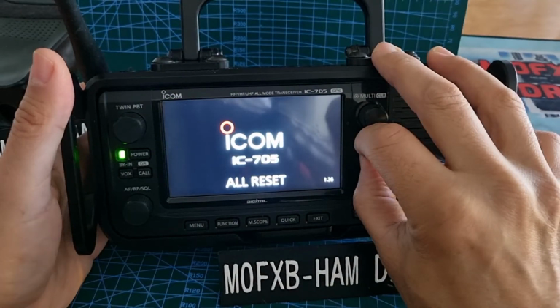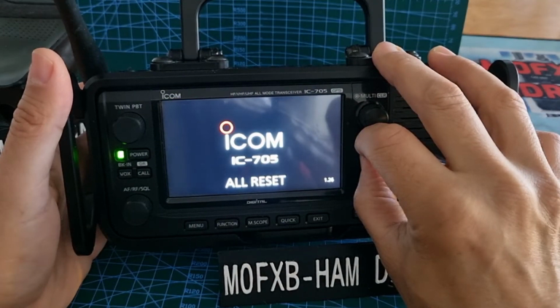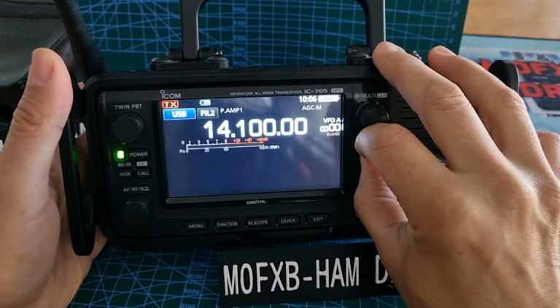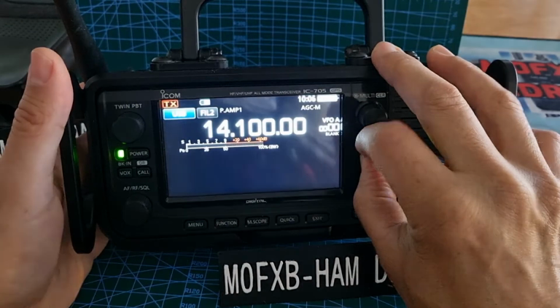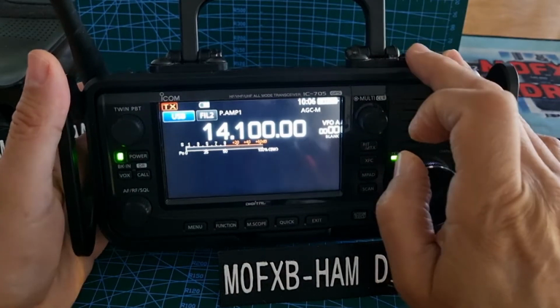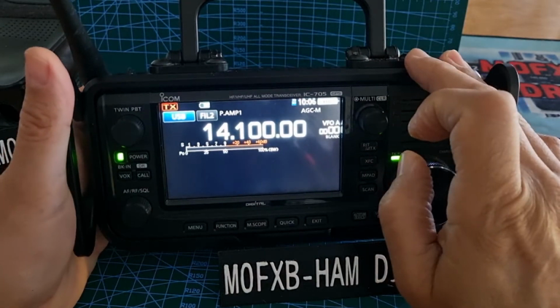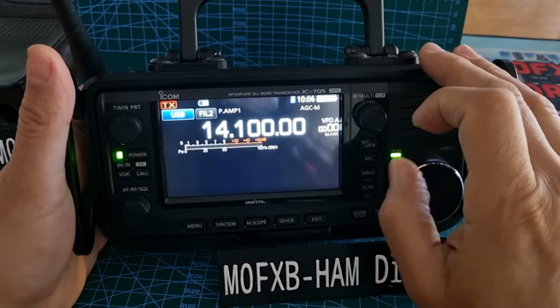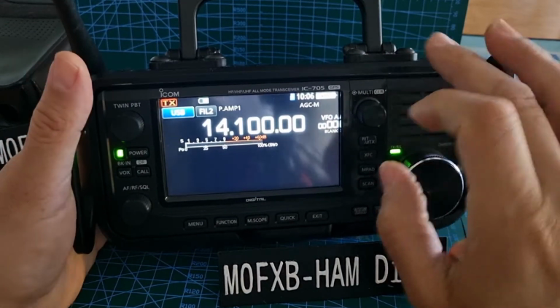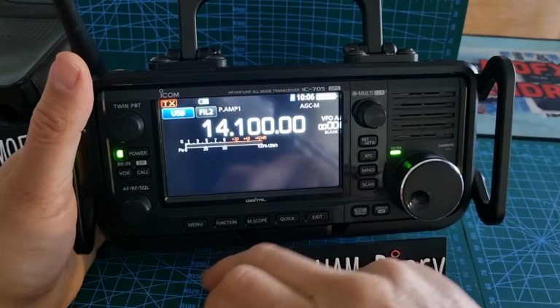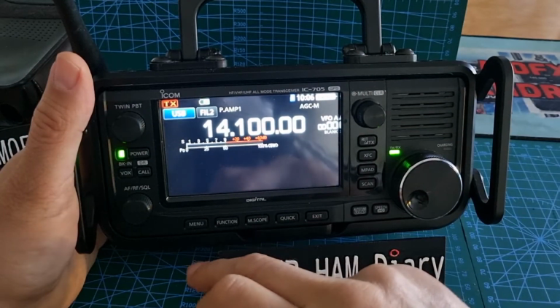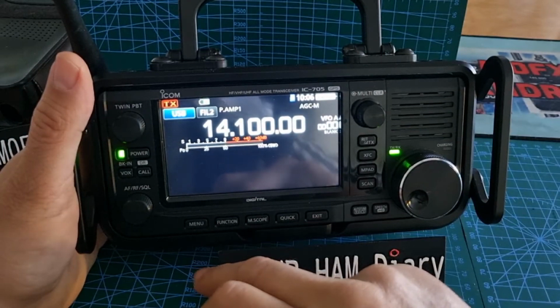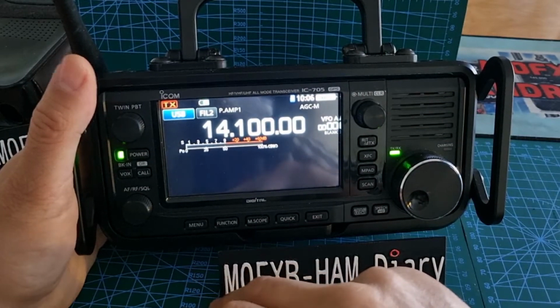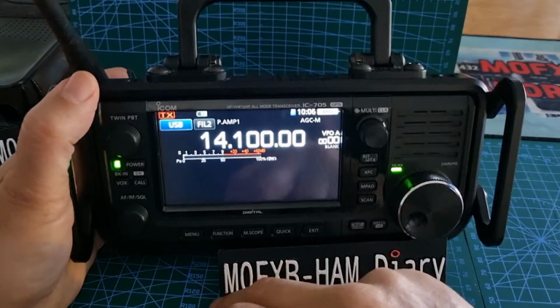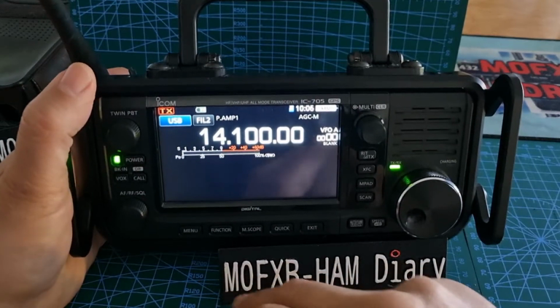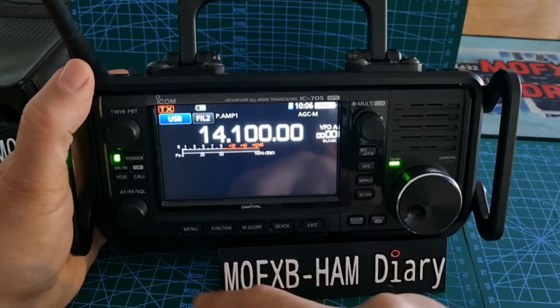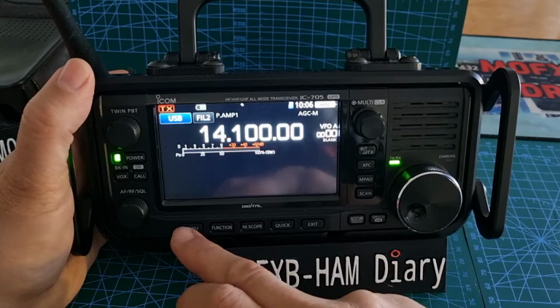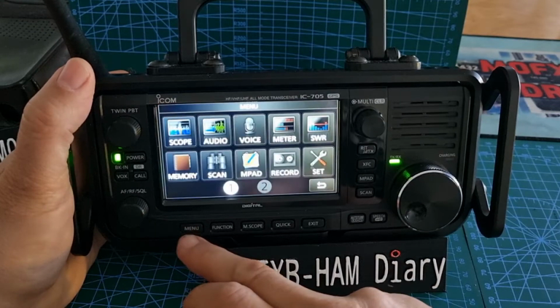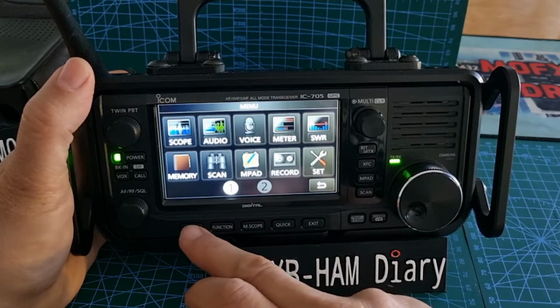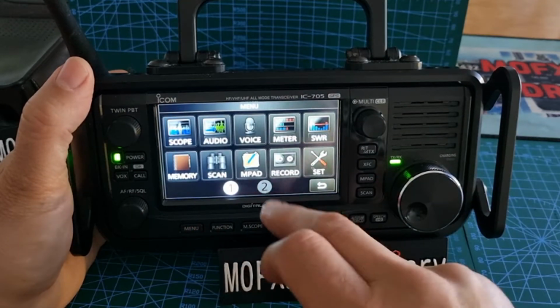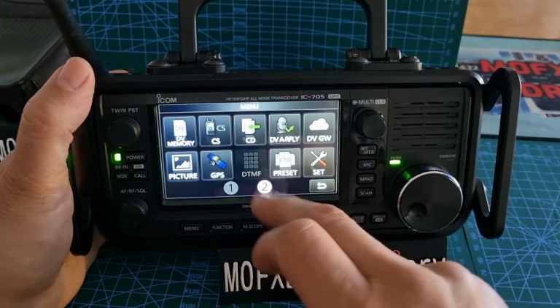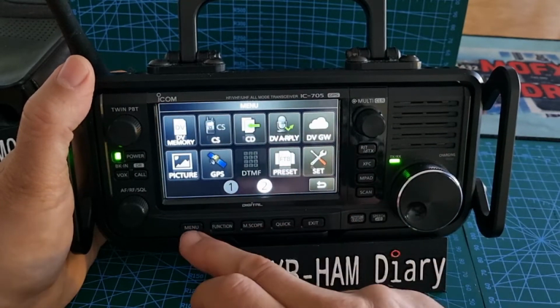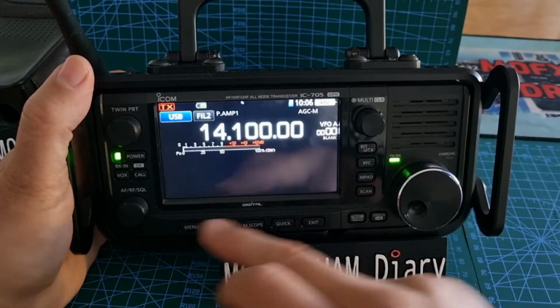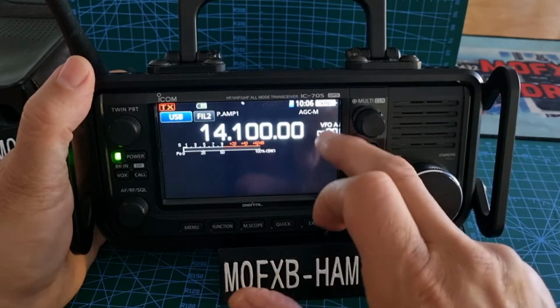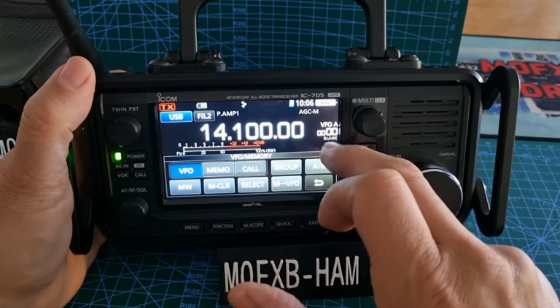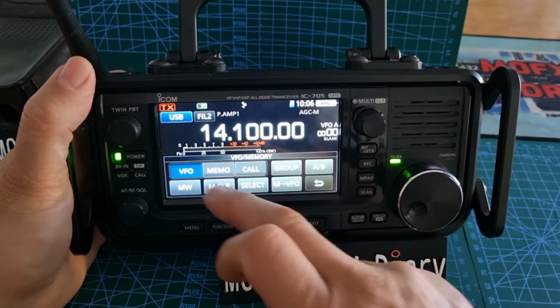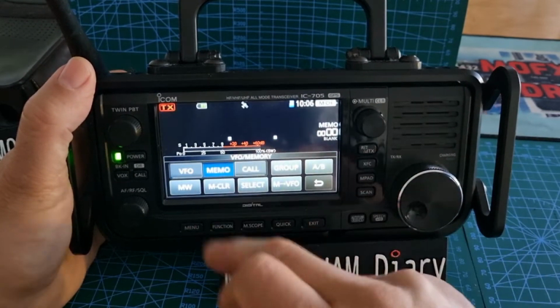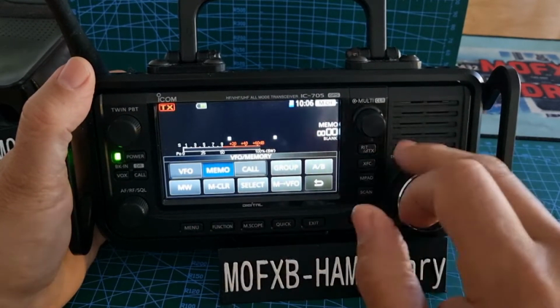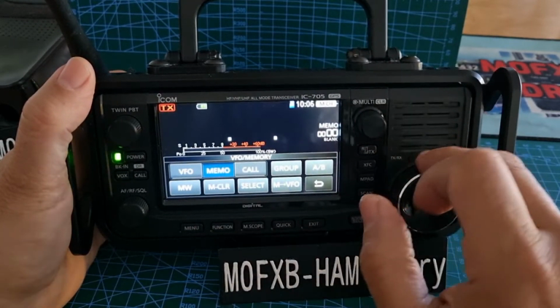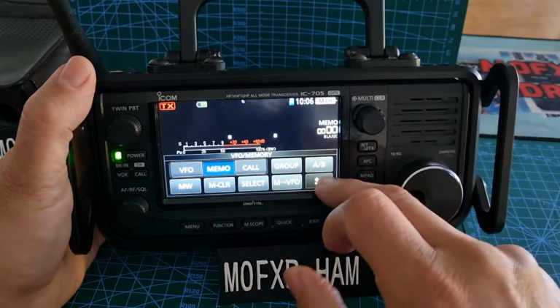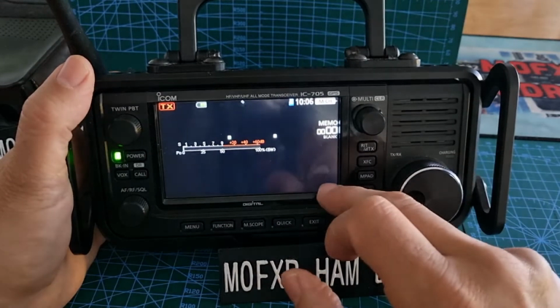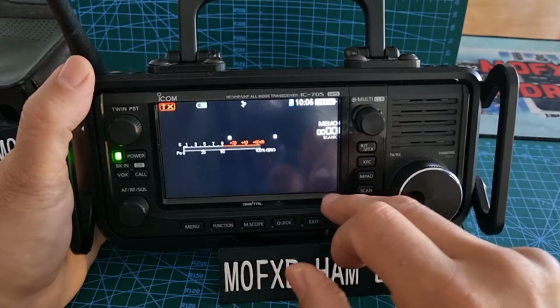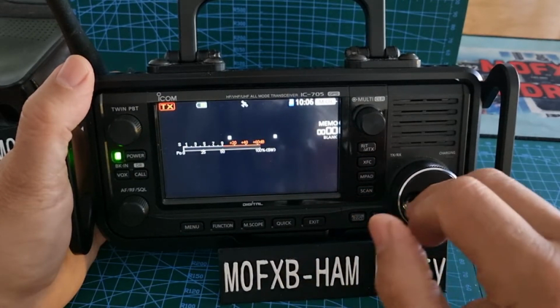All reset! And there you are — we're back to basically as if you just had this radio delivered from the factory. No memories at all. We go to memo — nothing, nothing at all.